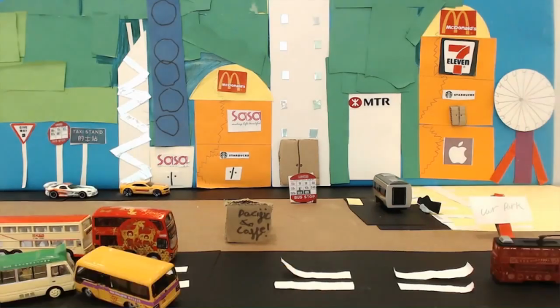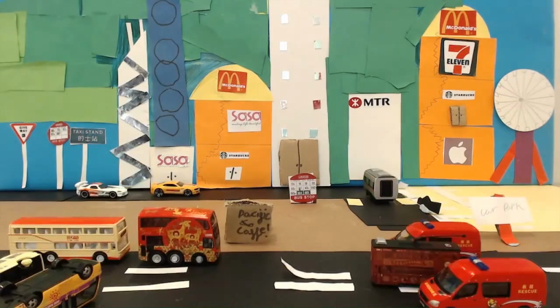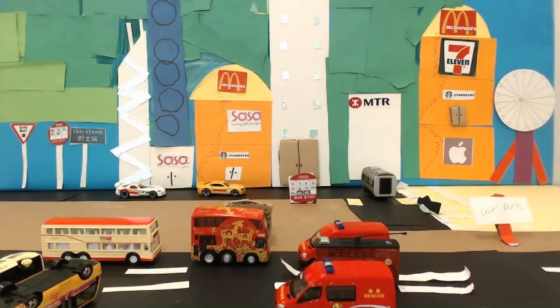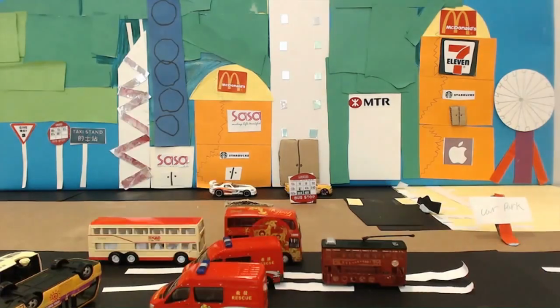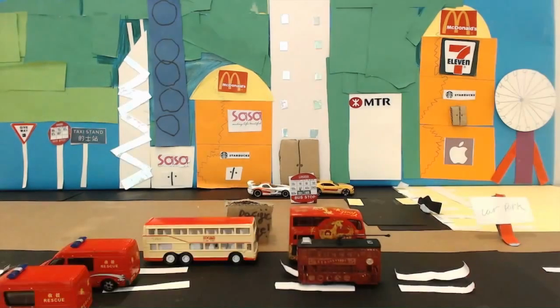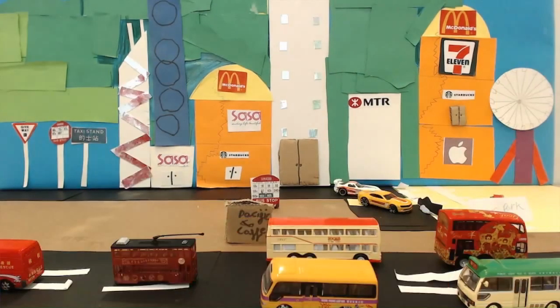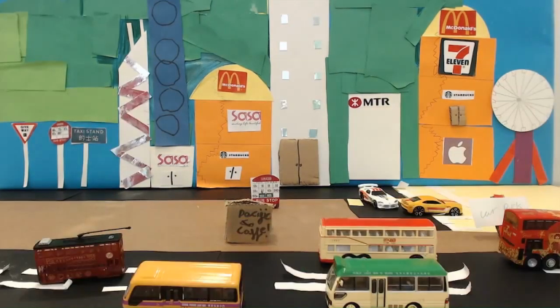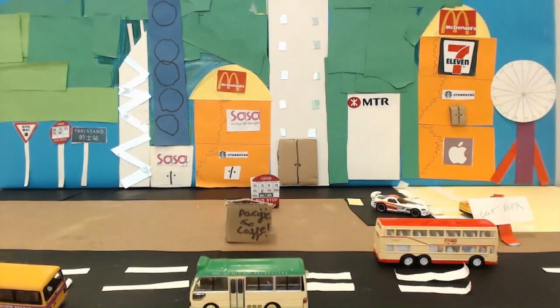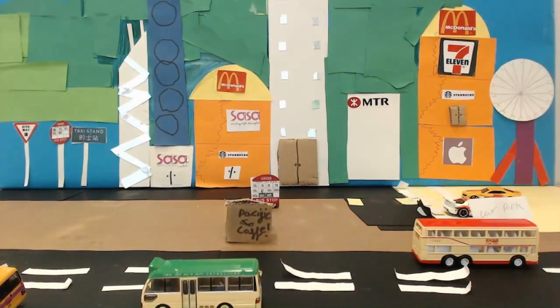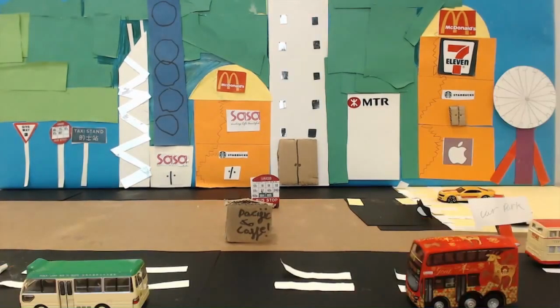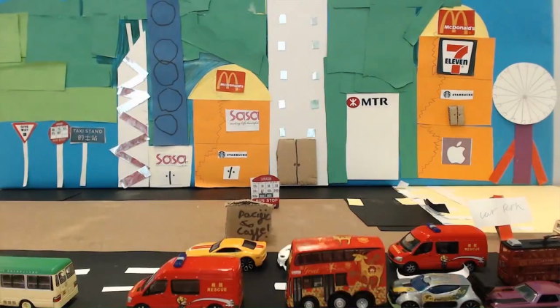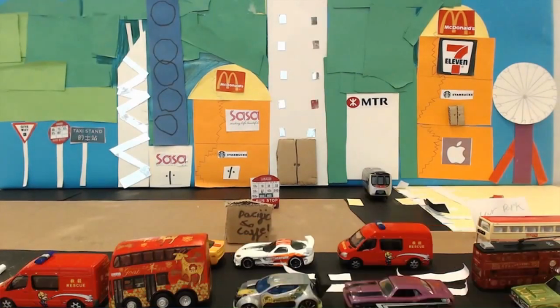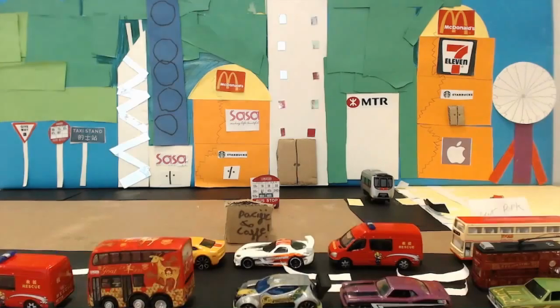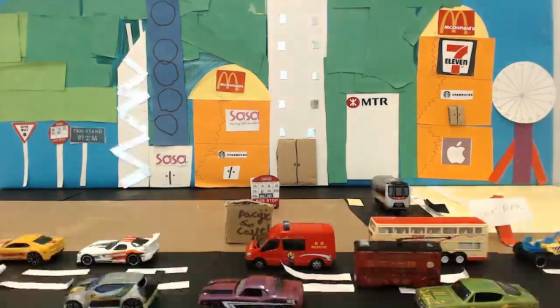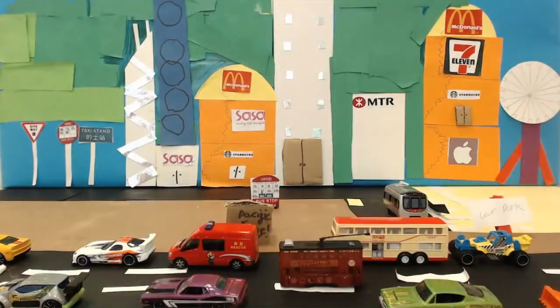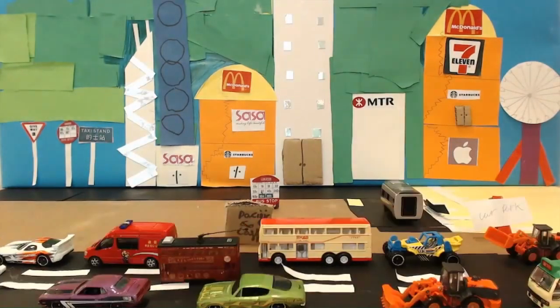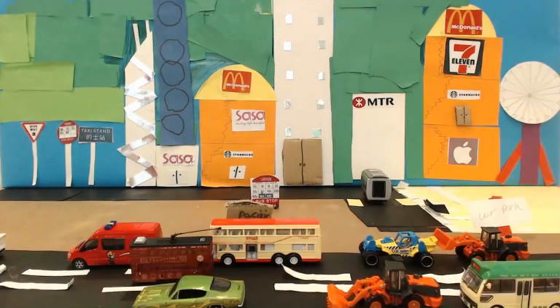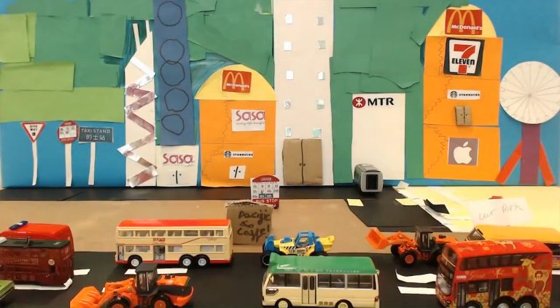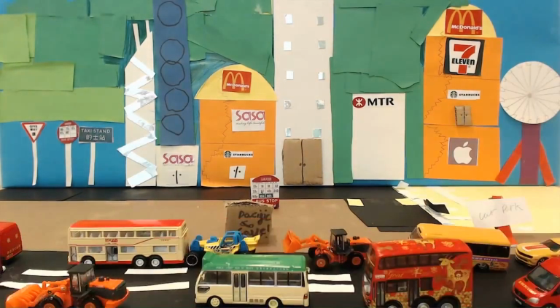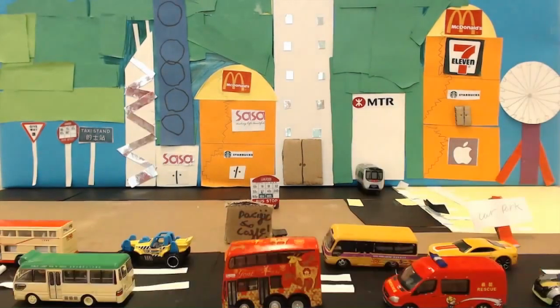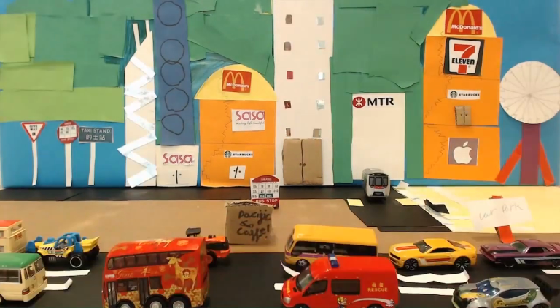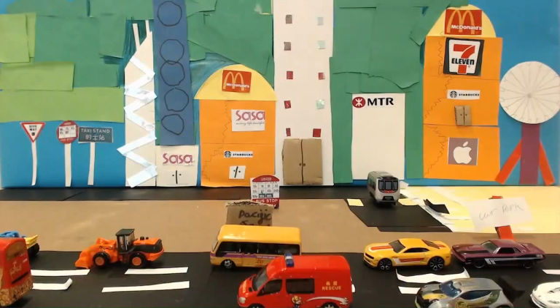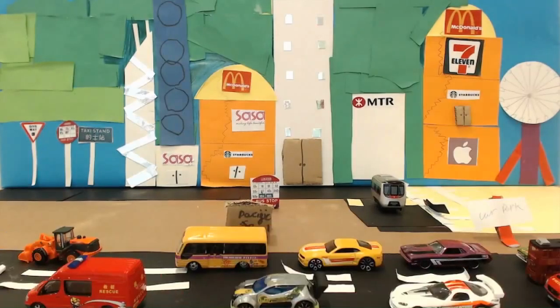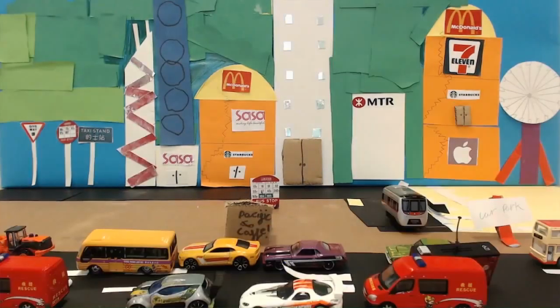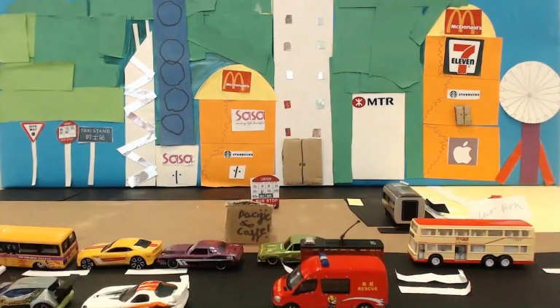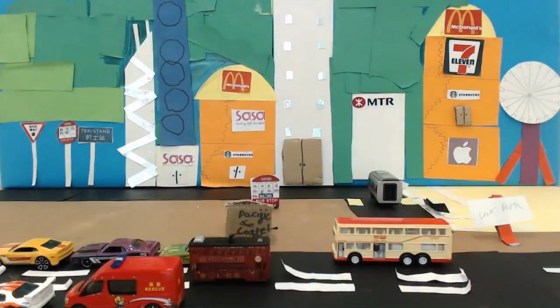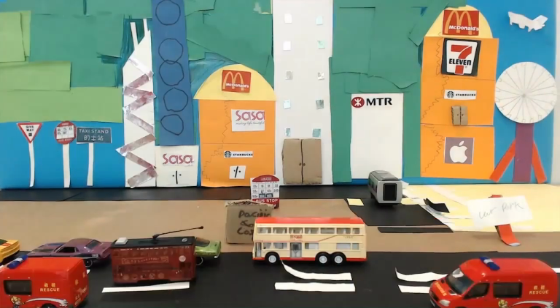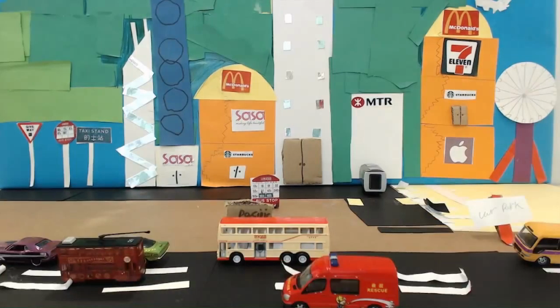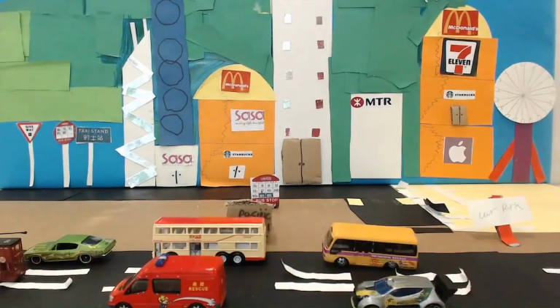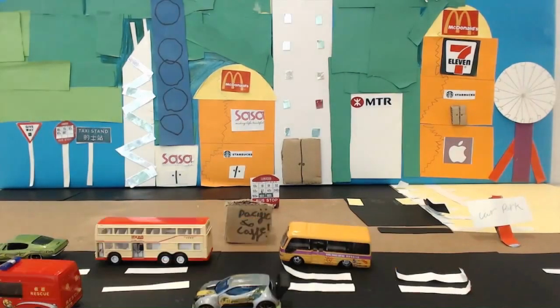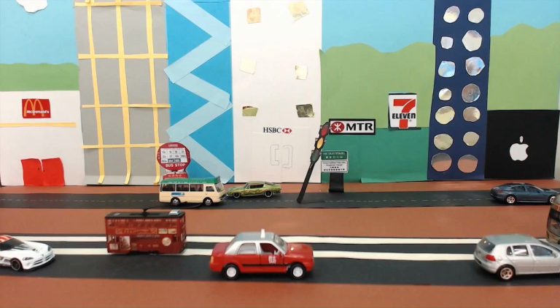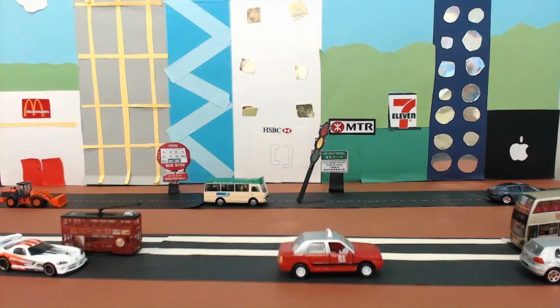The MTR is a very fast and cheap way to travel. Amazingly, it is very crowded — there are only 7,000 people who visit the MTR each day.